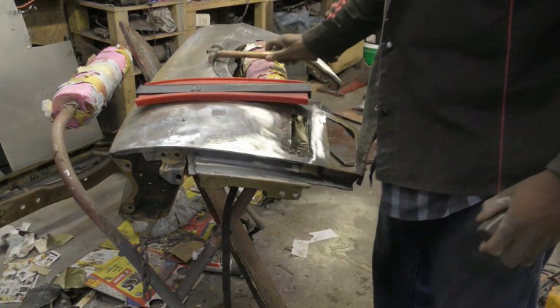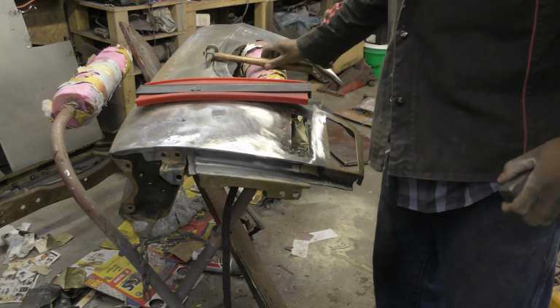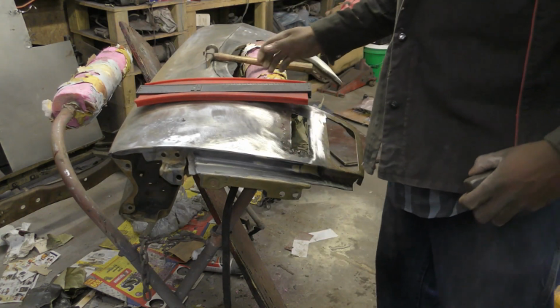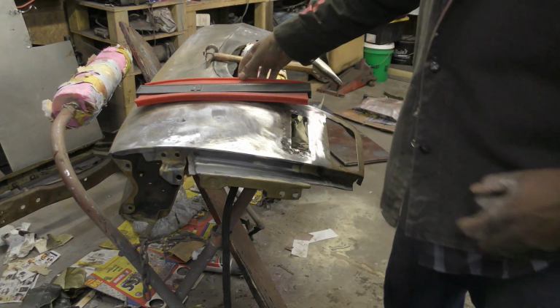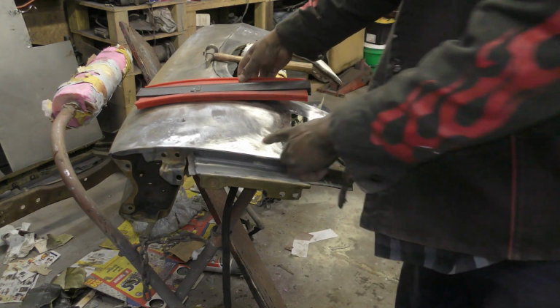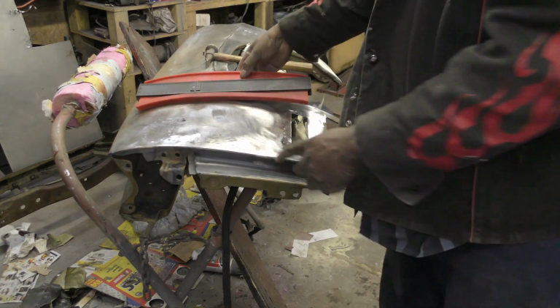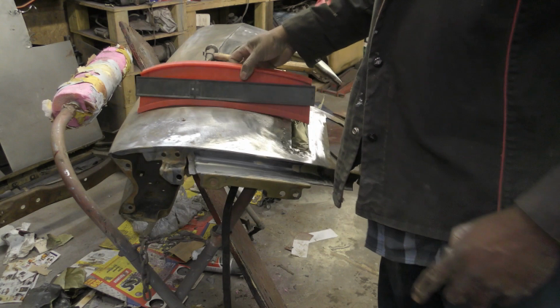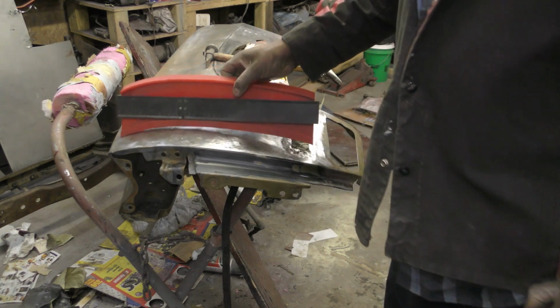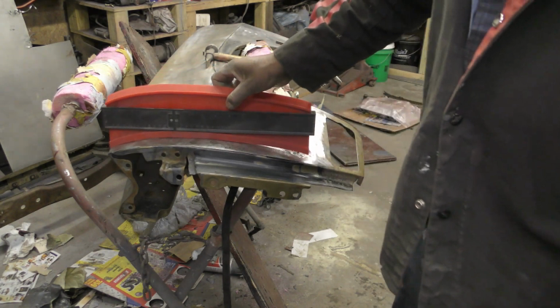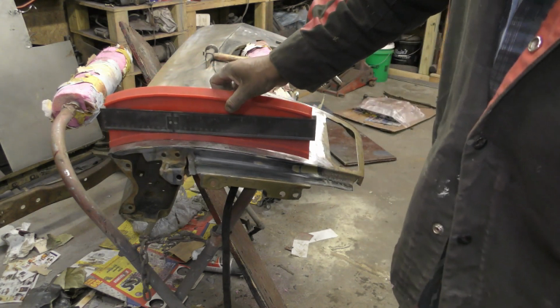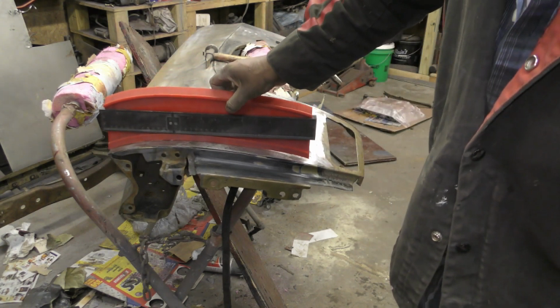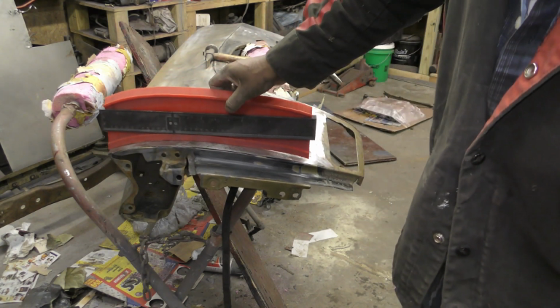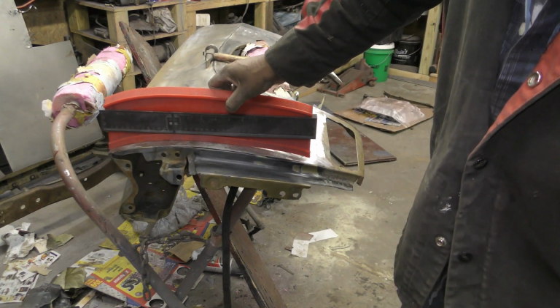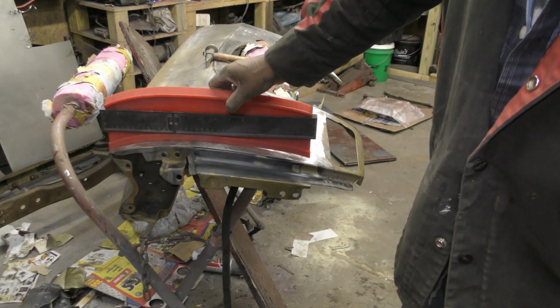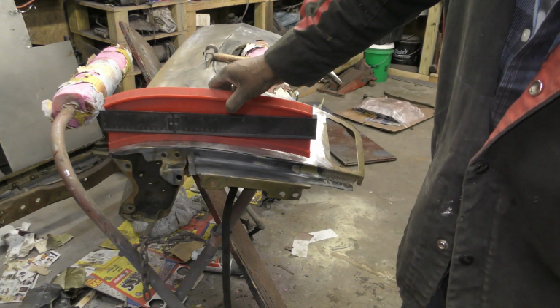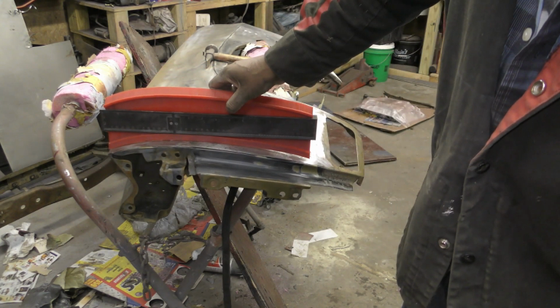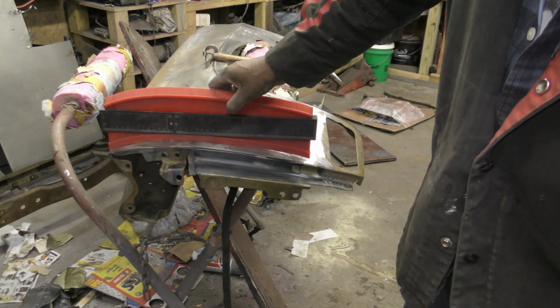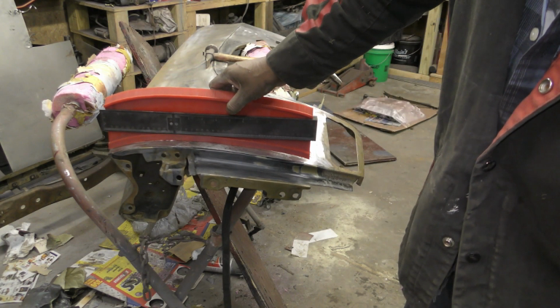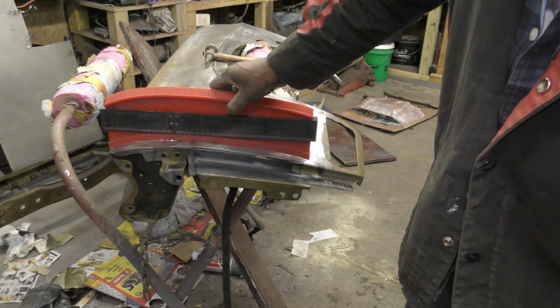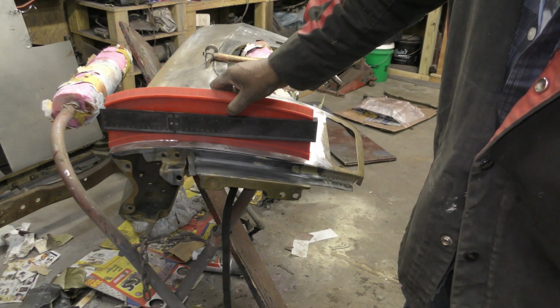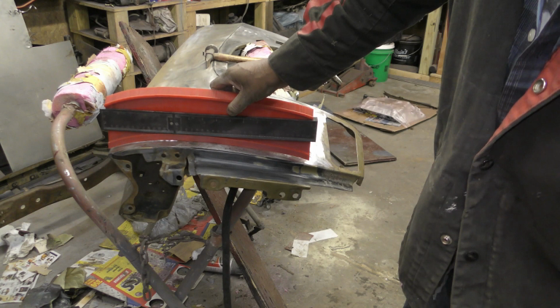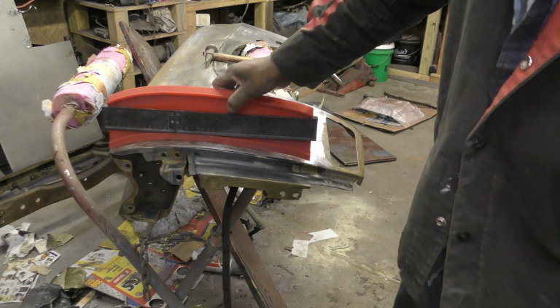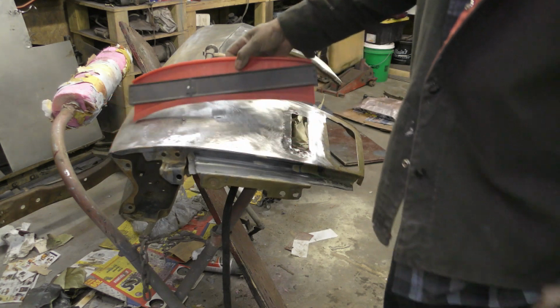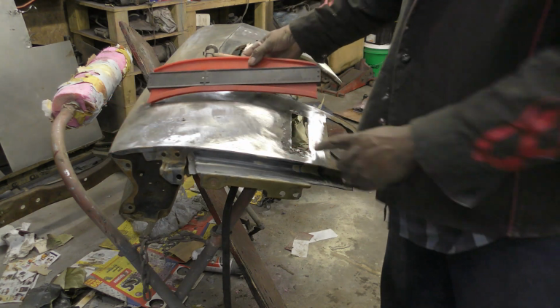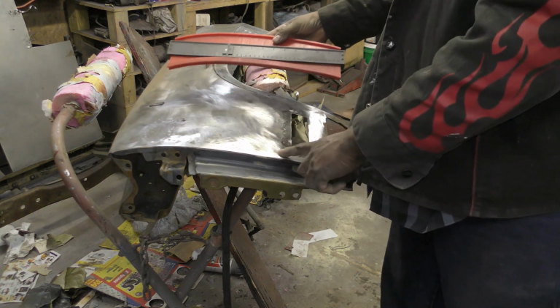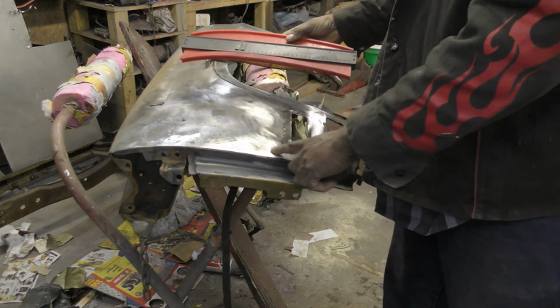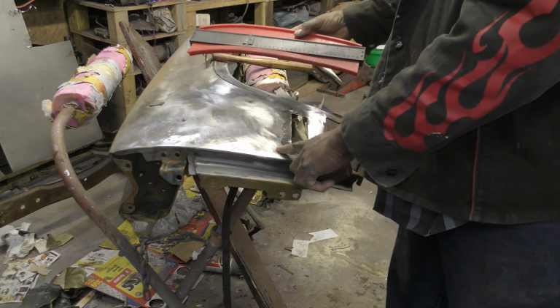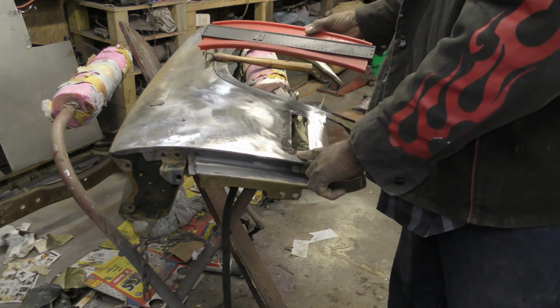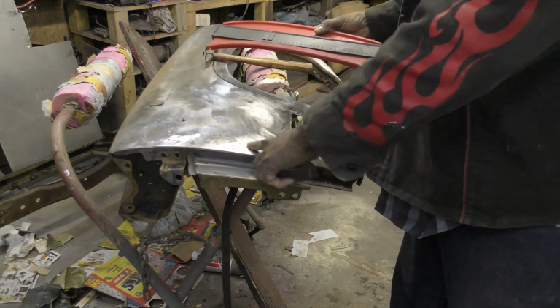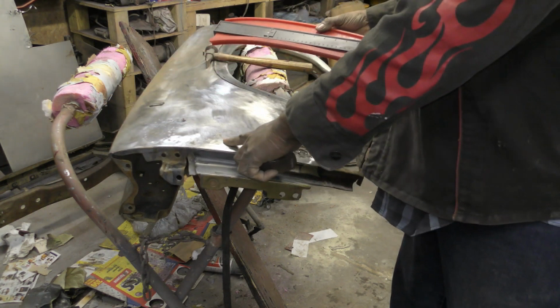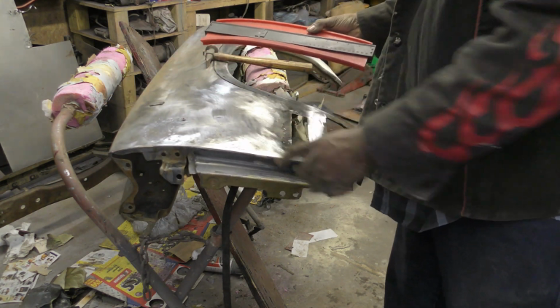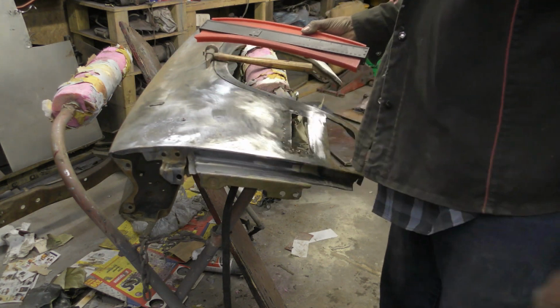This bottom is gonna have to - oh, that's close up there, but this bottom still needs a lot of hammering in here.